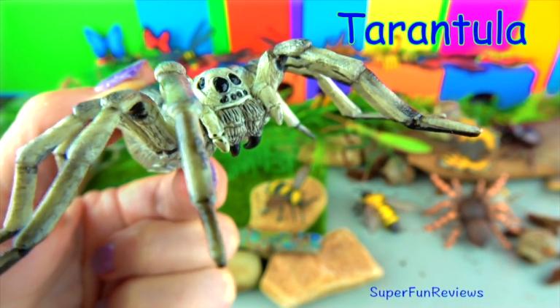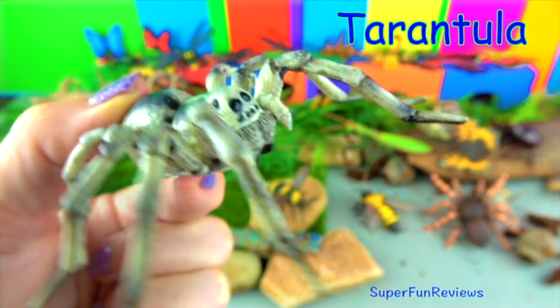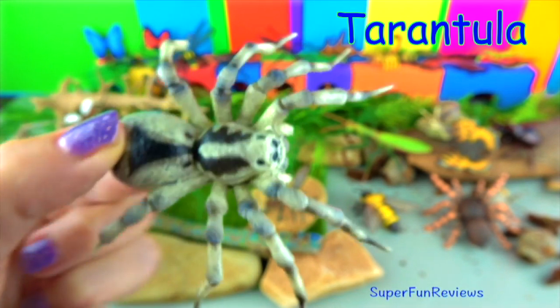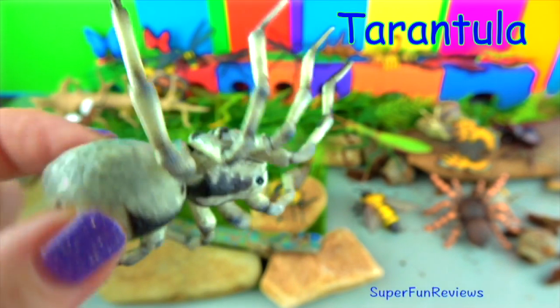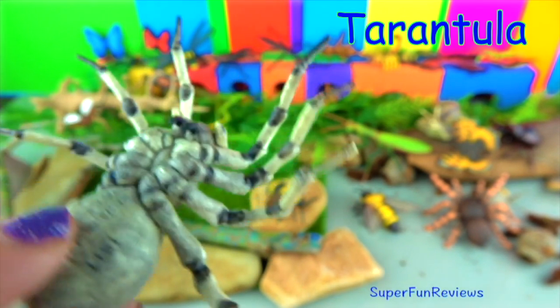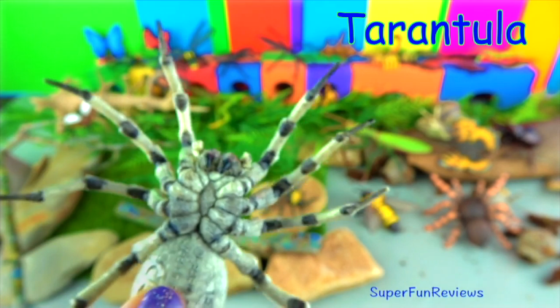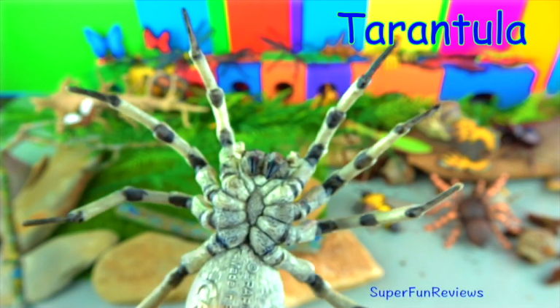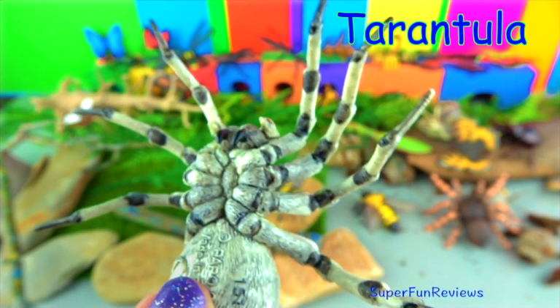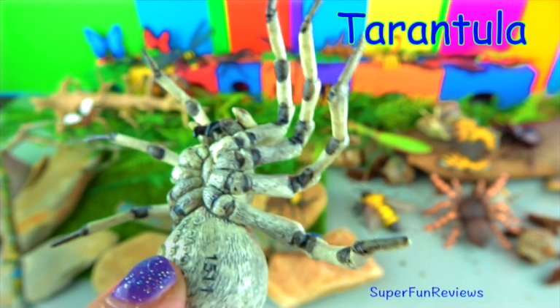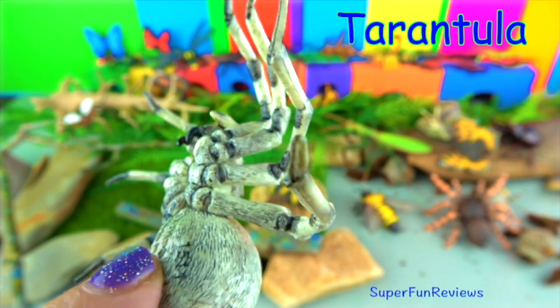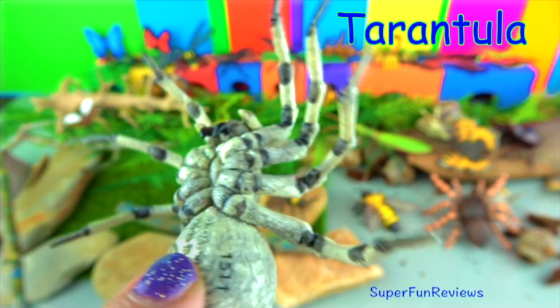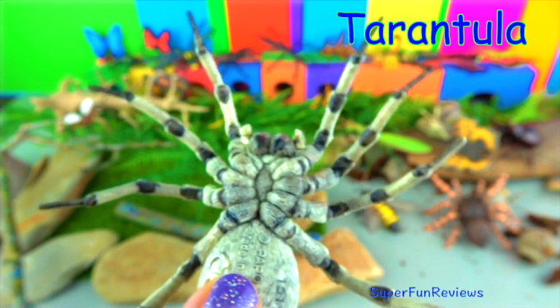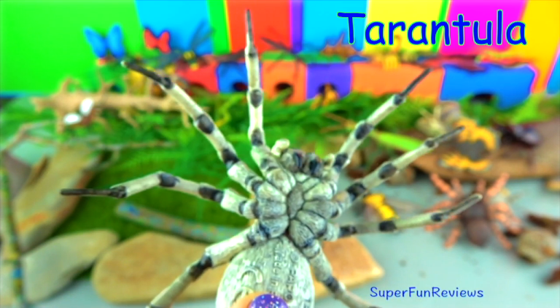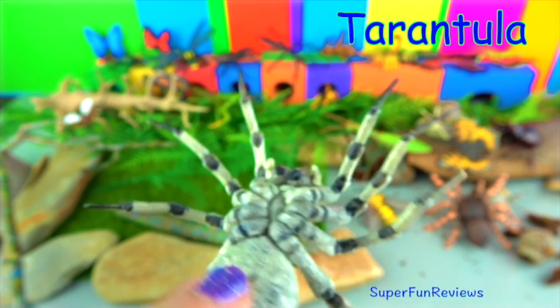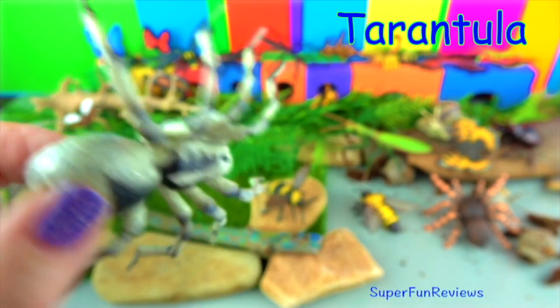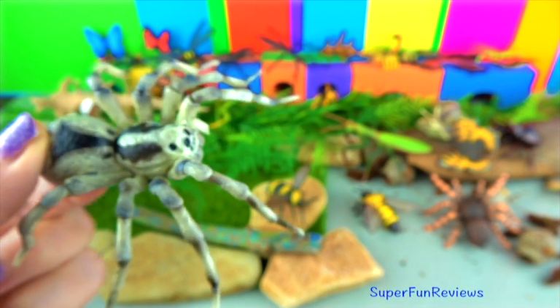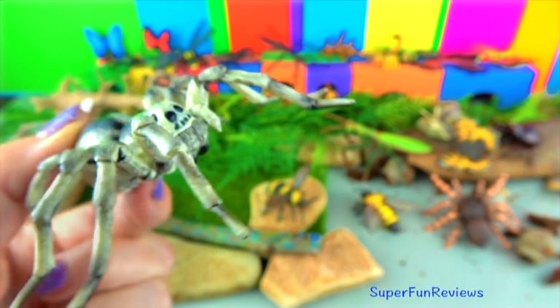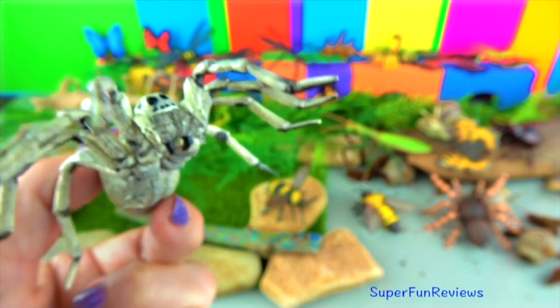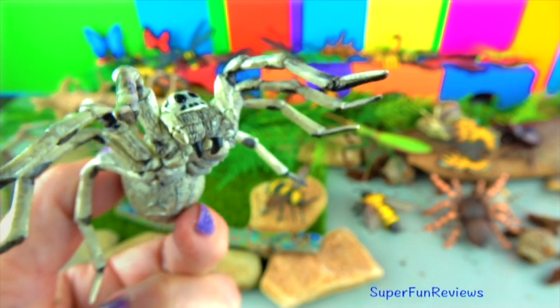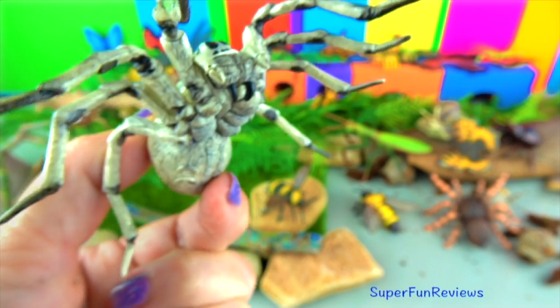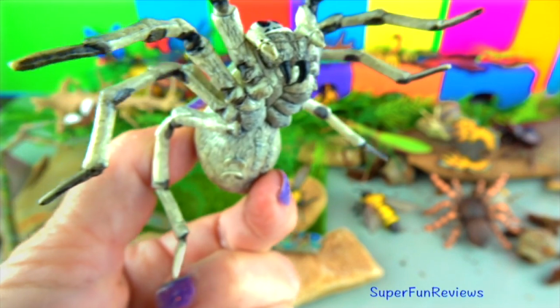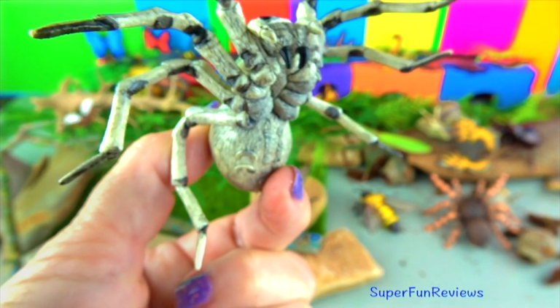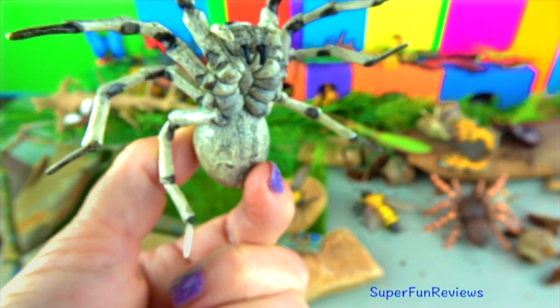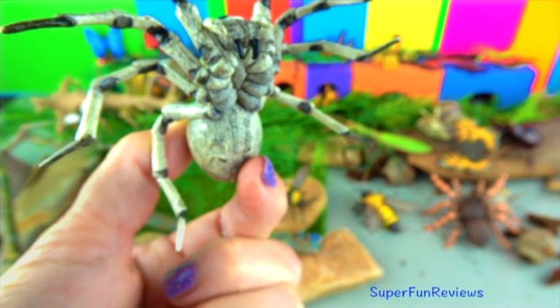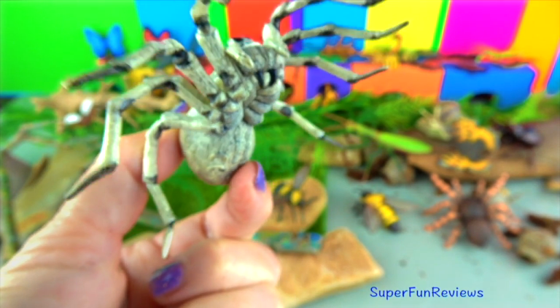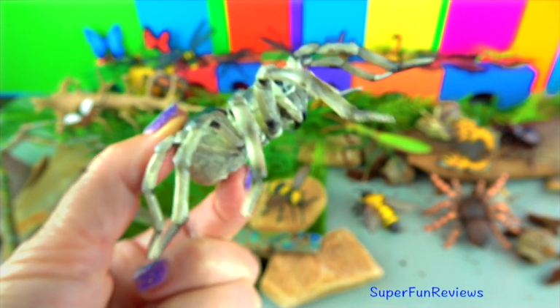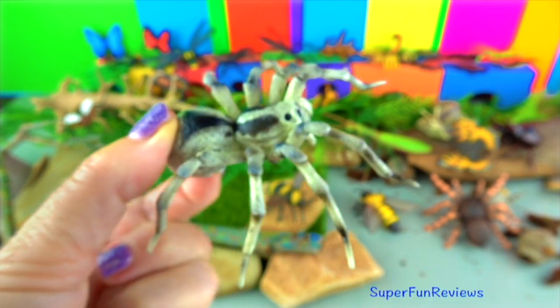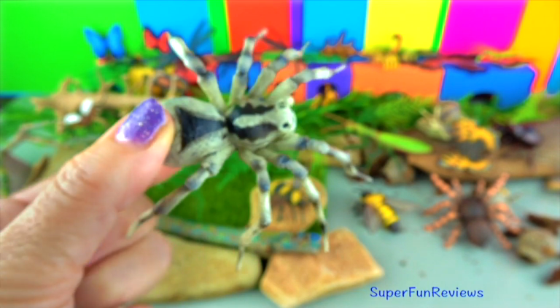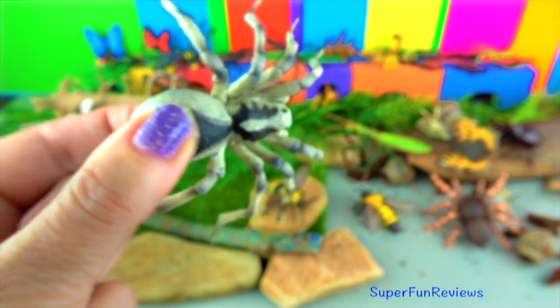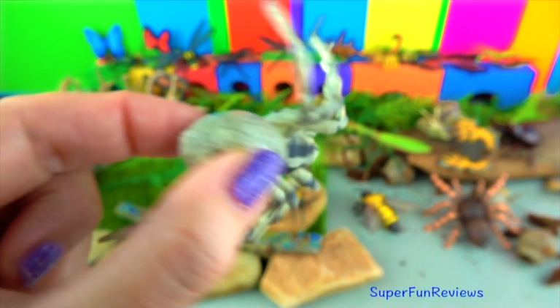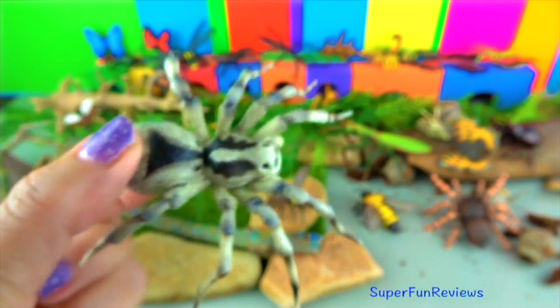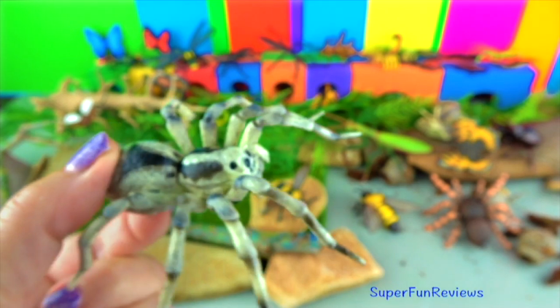Tarantulas are nighttime hunters who will pounce on their prey. Insects are their main prey, but they also target bigger game including frogs, toads, and mice.